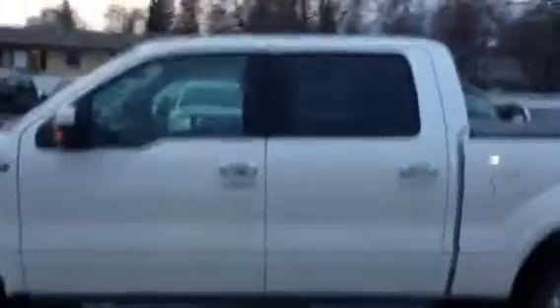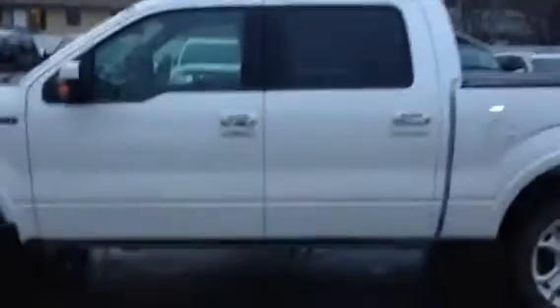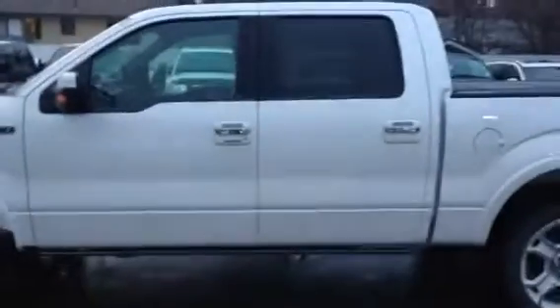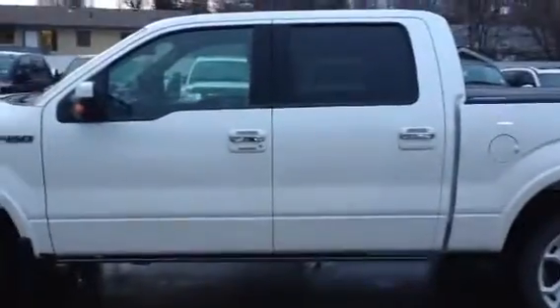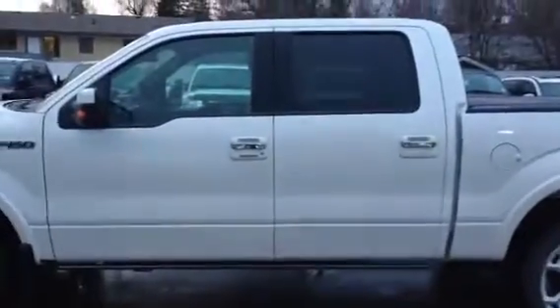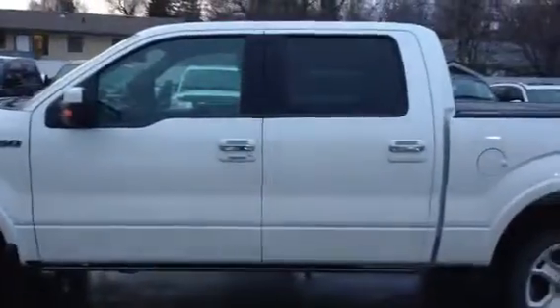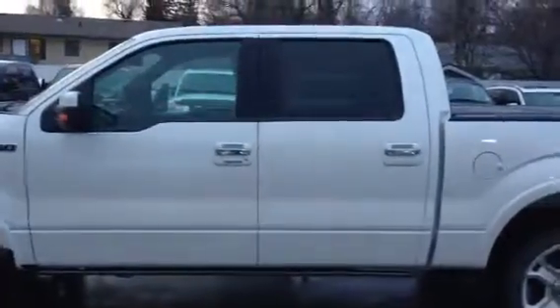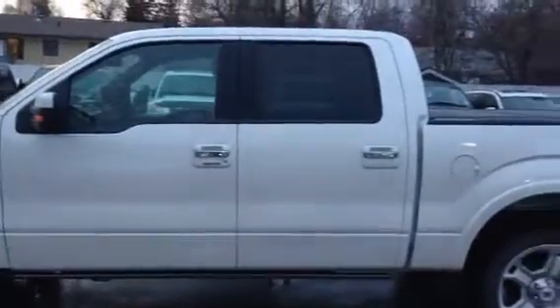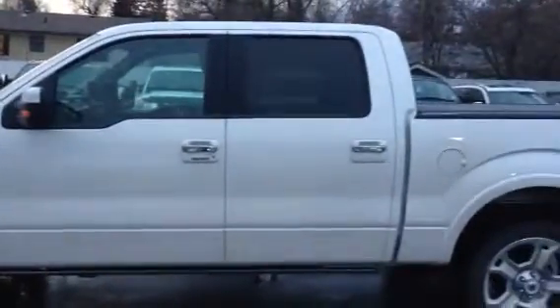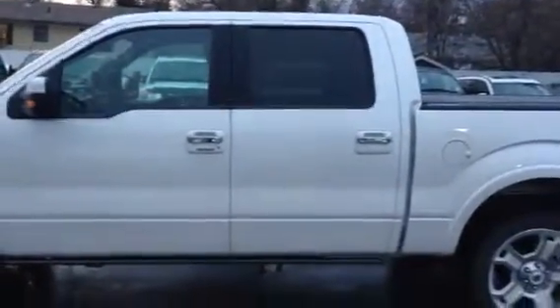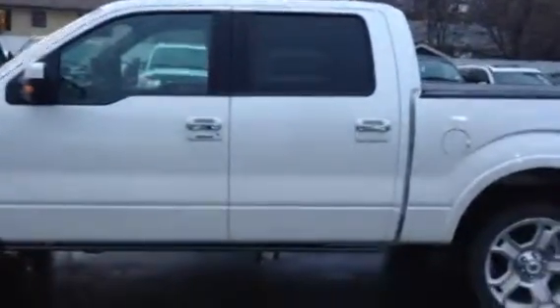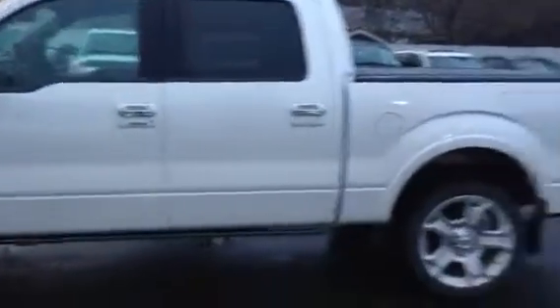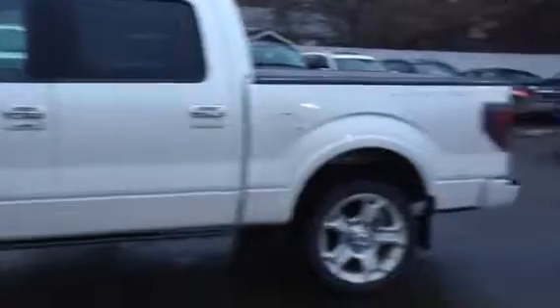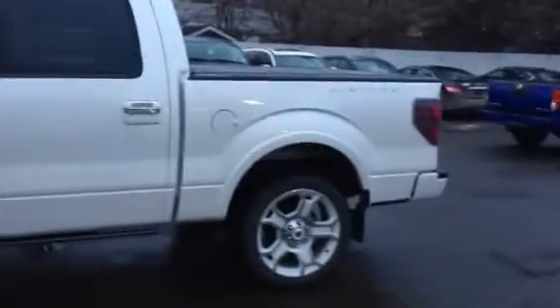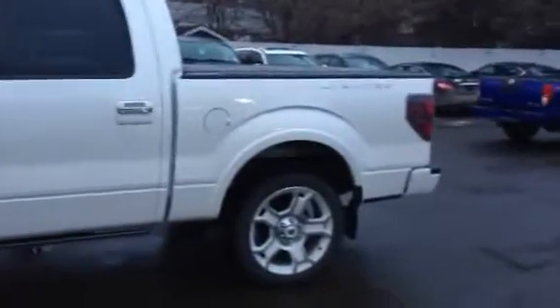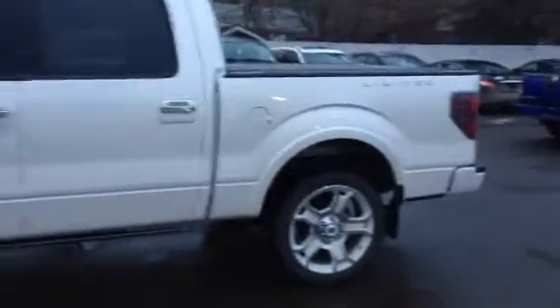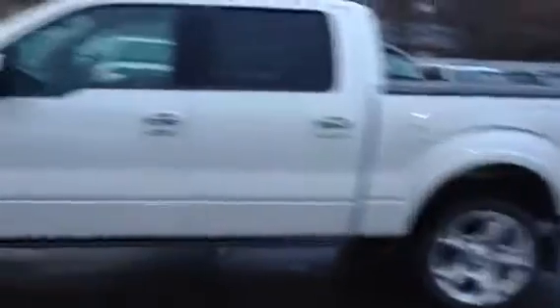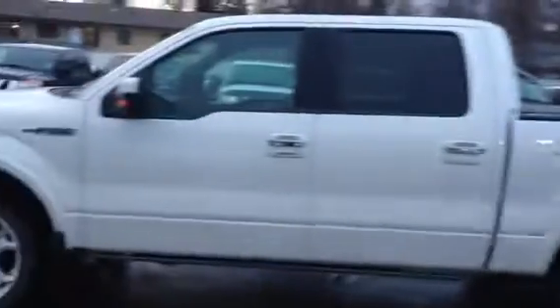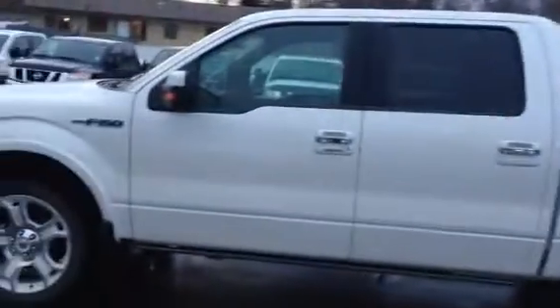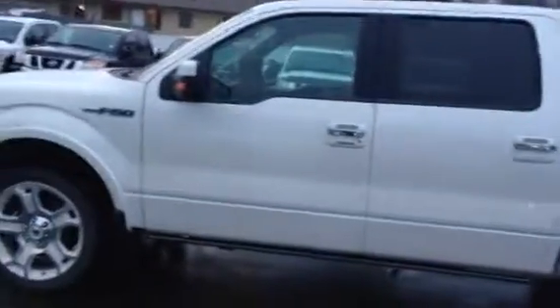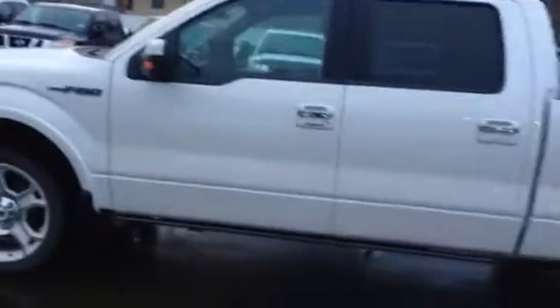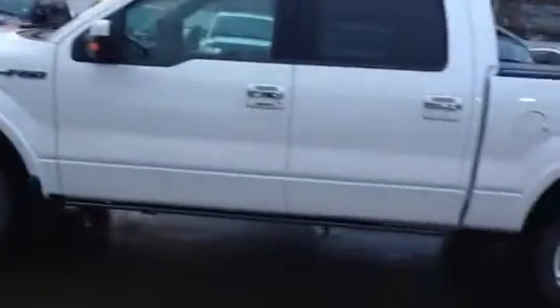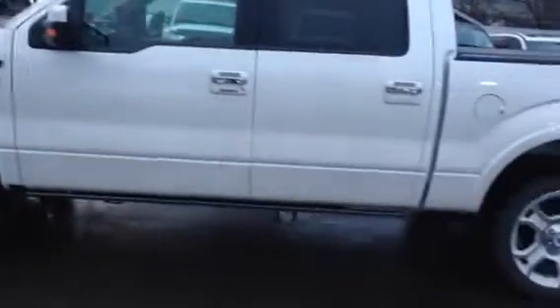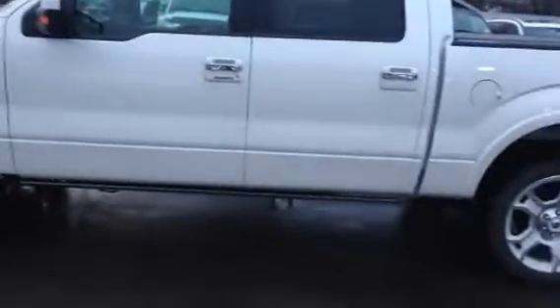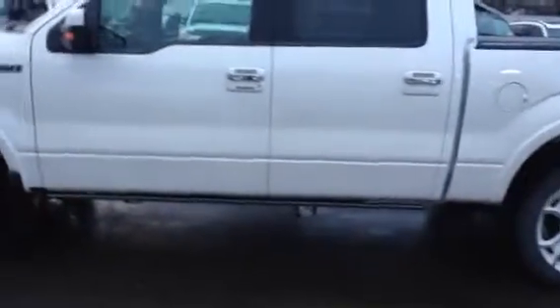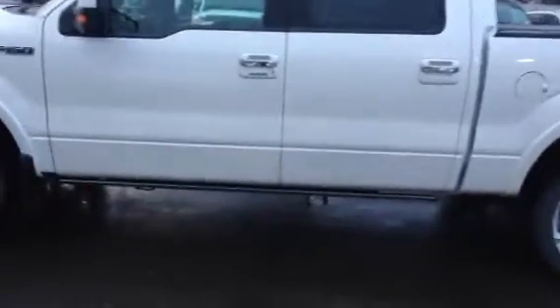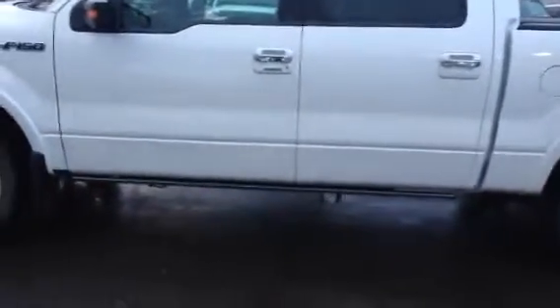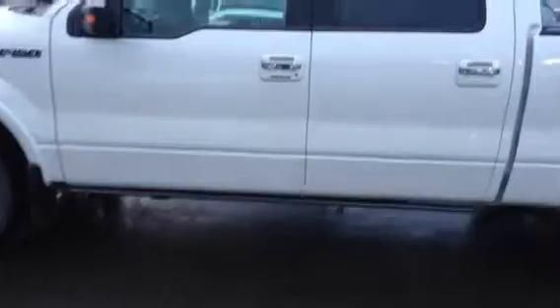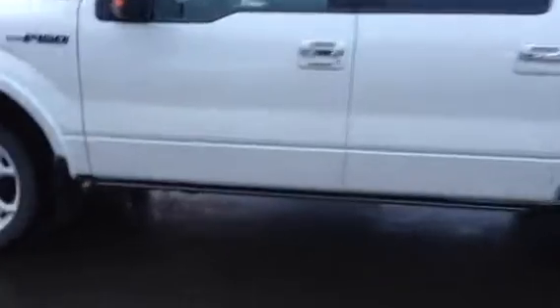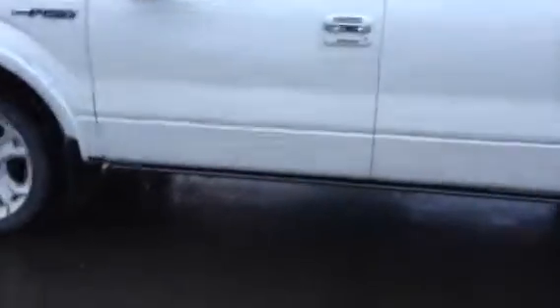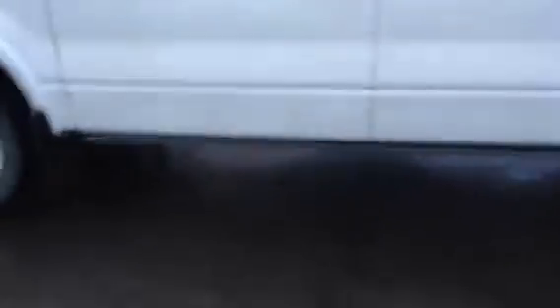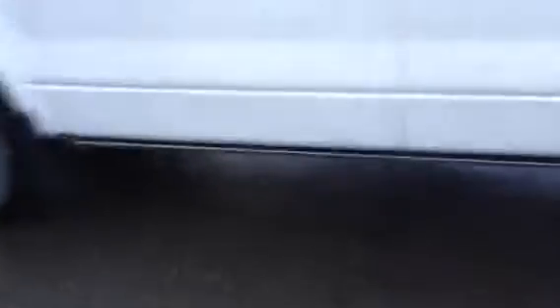Hey guys, Ty here at Northland Nissan. Going to give you a quick video of the 2011 Ford F-150 Limited we have here in stock. This is a great unit with lots and lots of features to show, so let's get started.